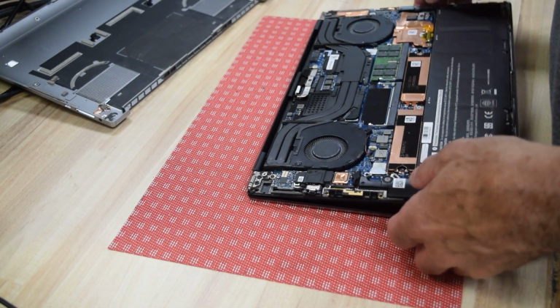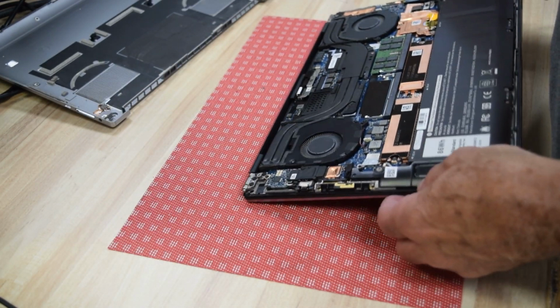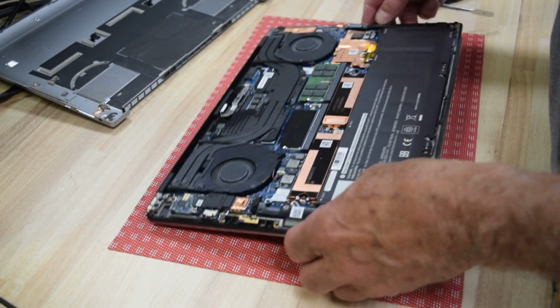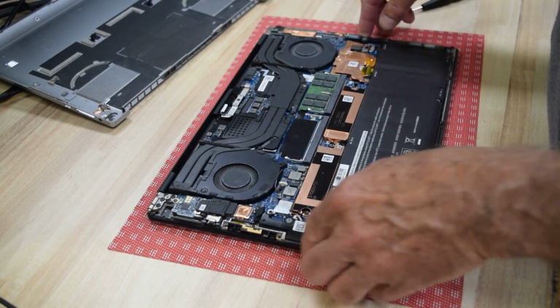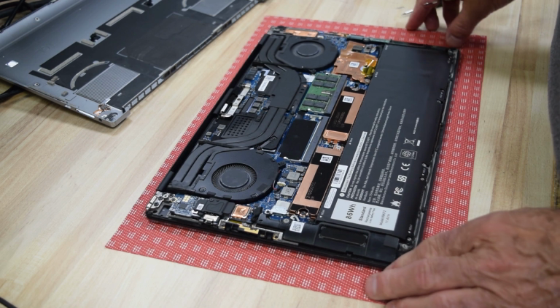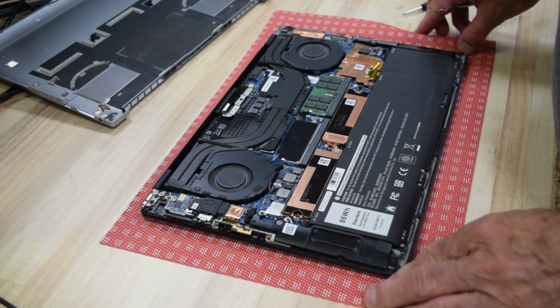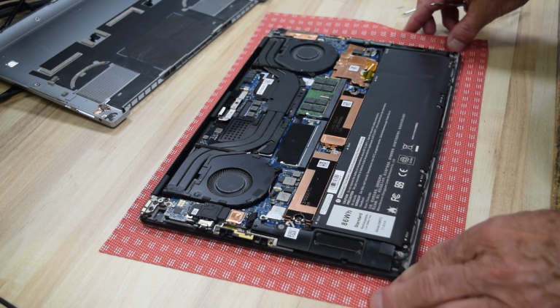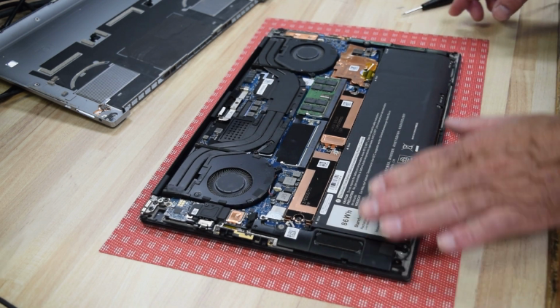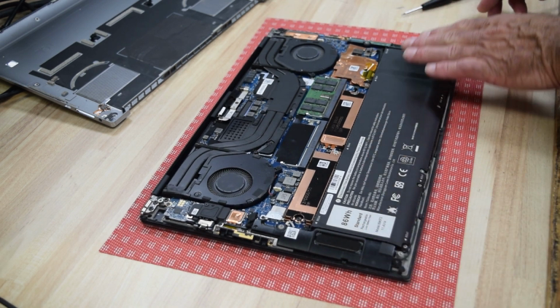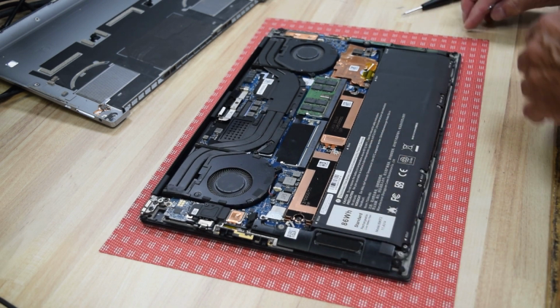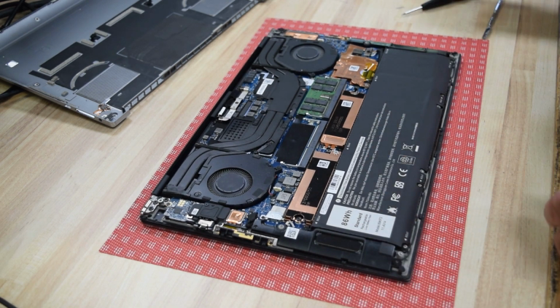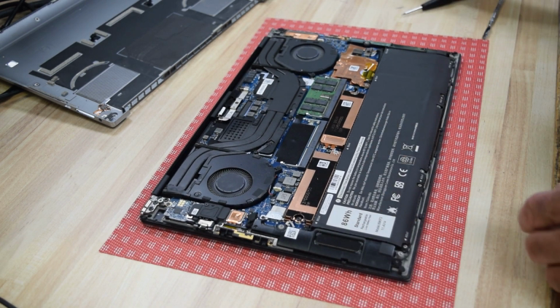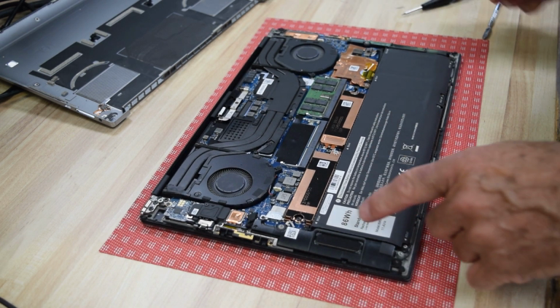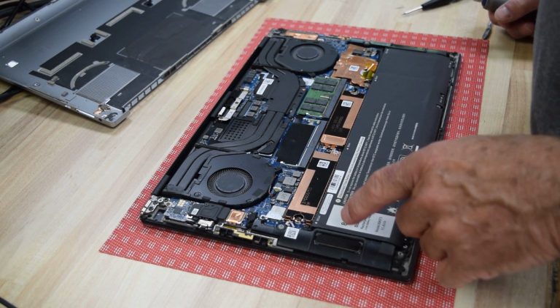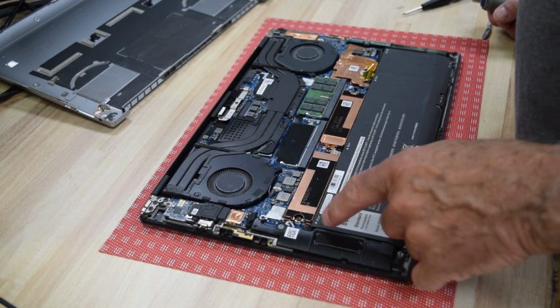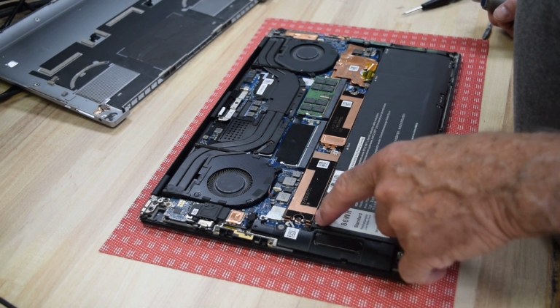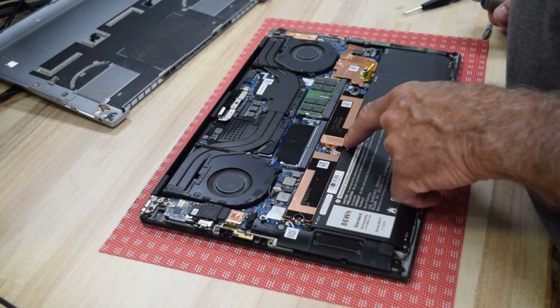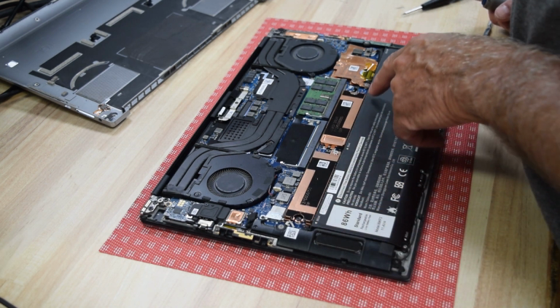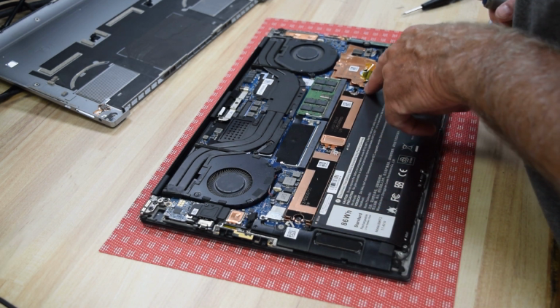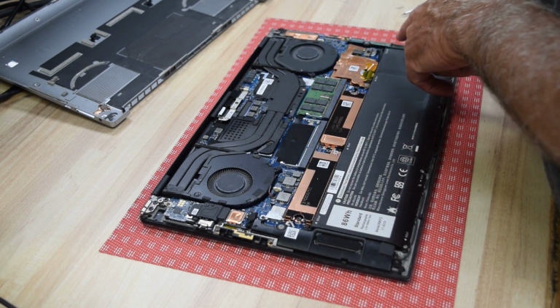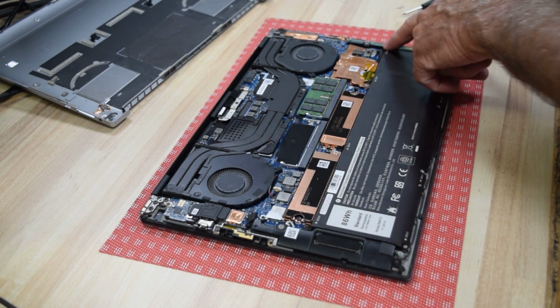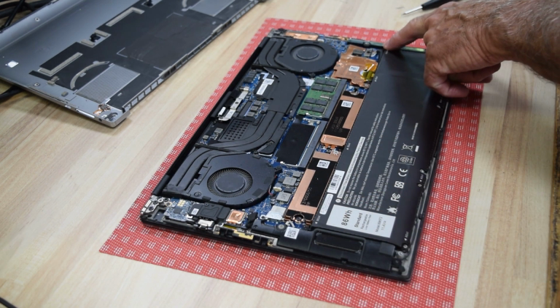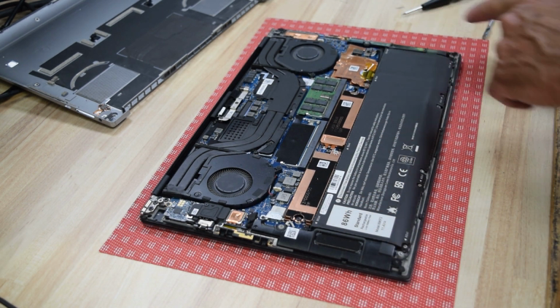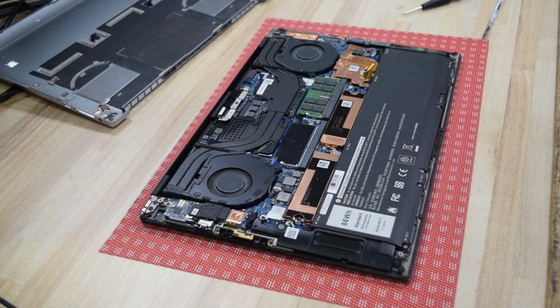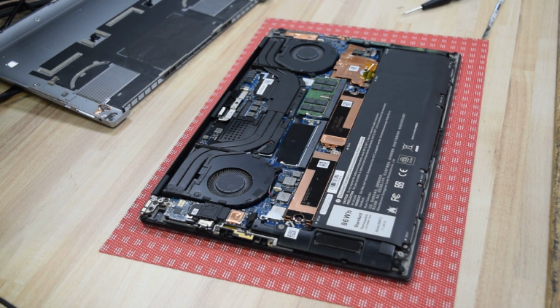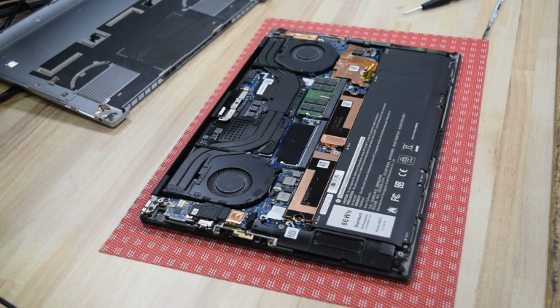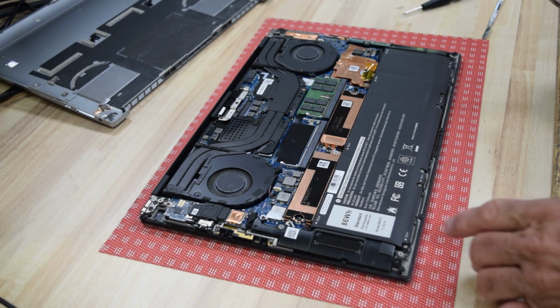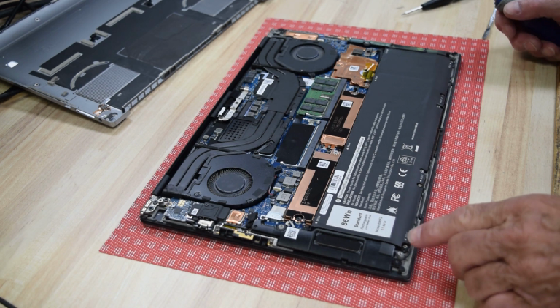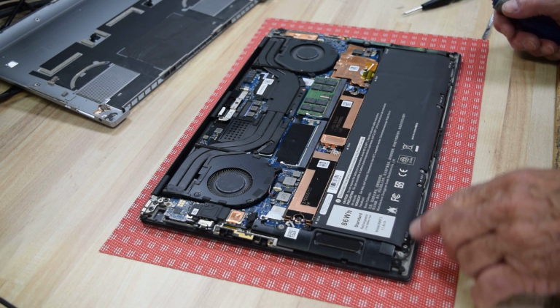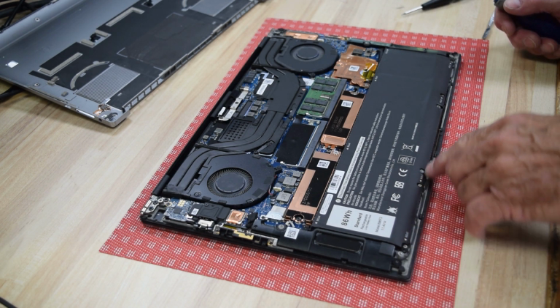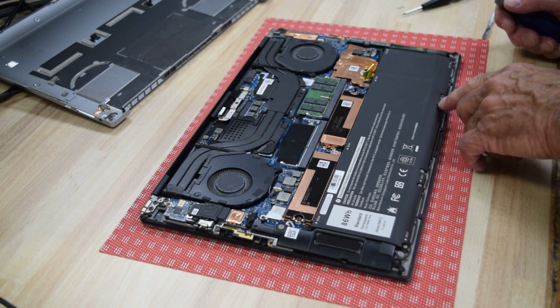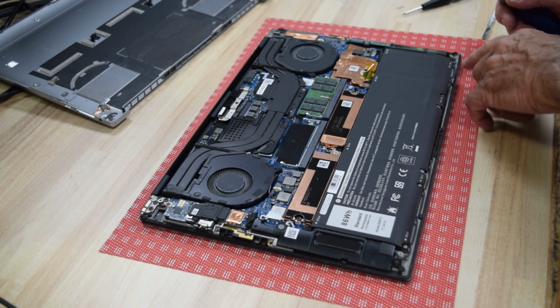Once you do that, the whole bottom case just comes right off and you've exposed everything inside. There's your battery — it runs the whole length of the laptop. It's the 86 watt hour type, 86KF2, held in there by several screws — small, but they are Phillips head.